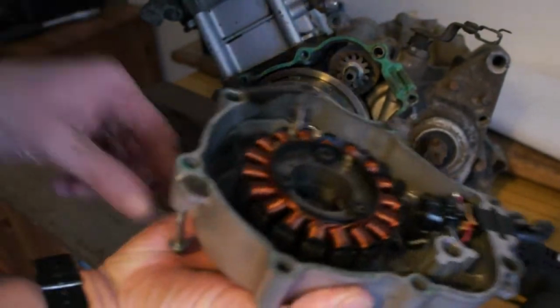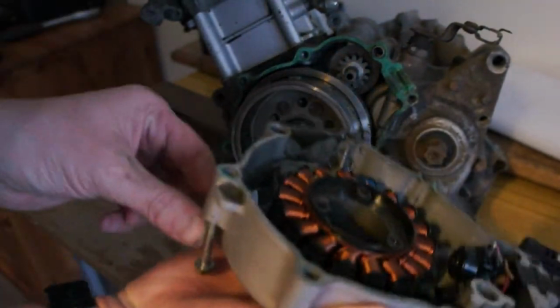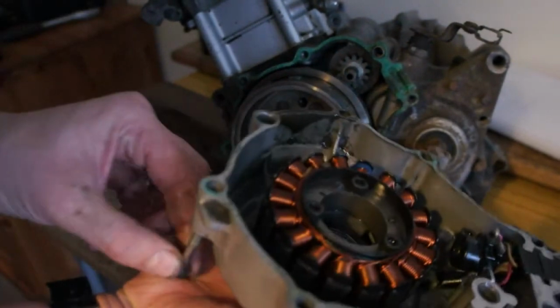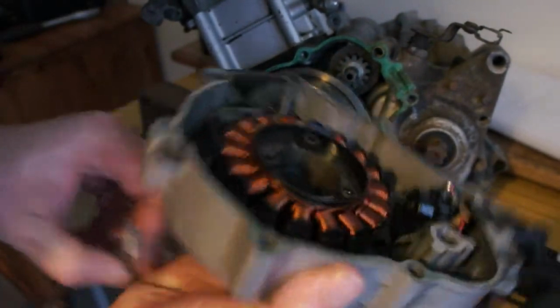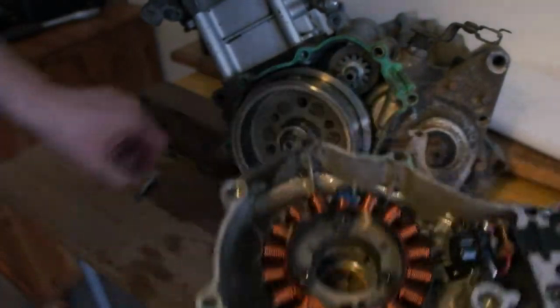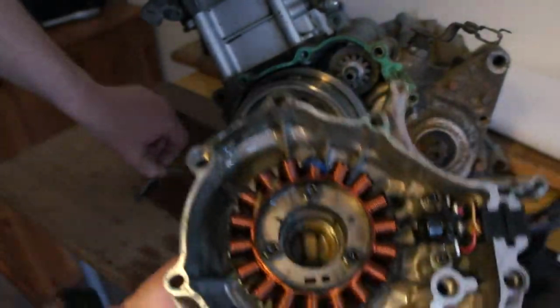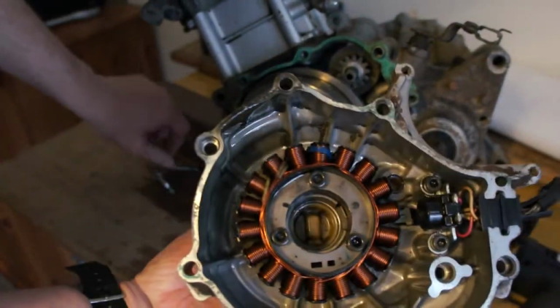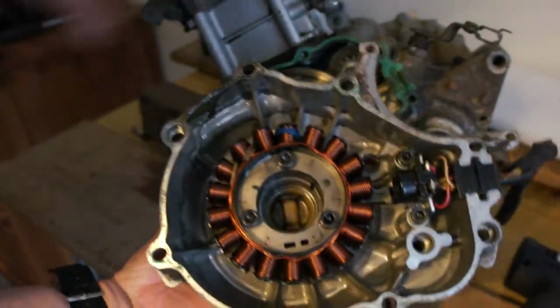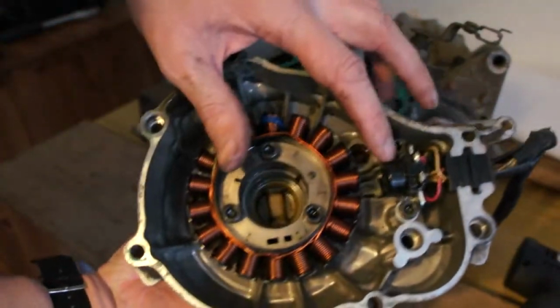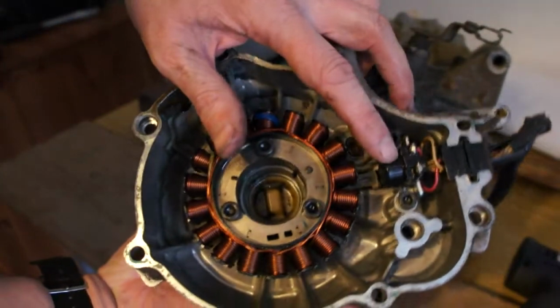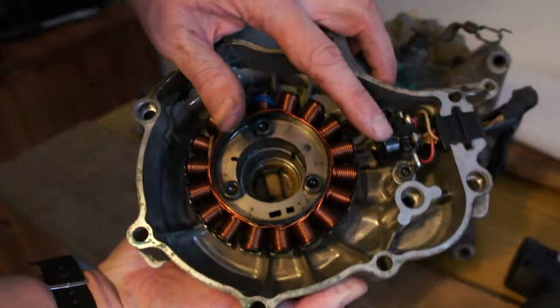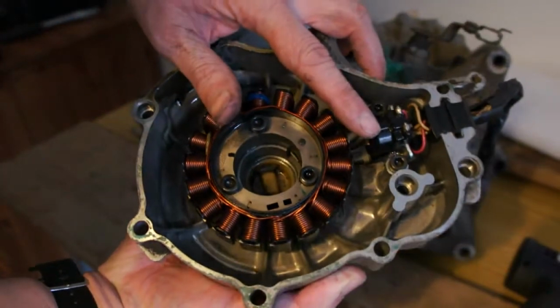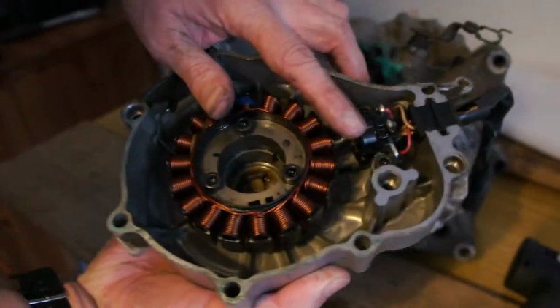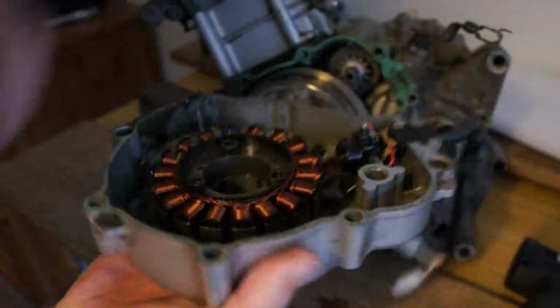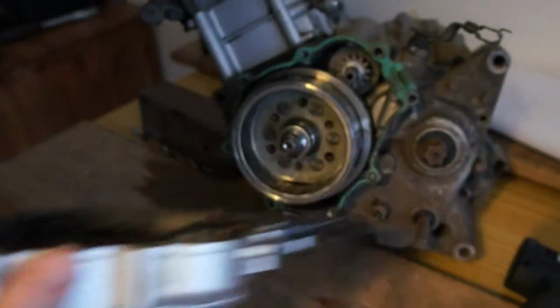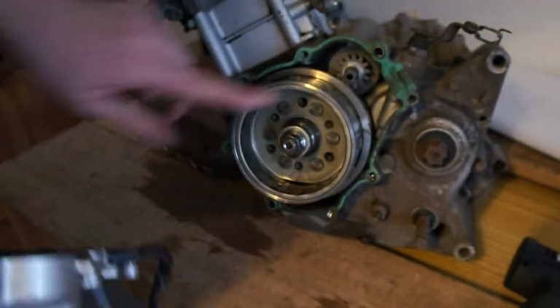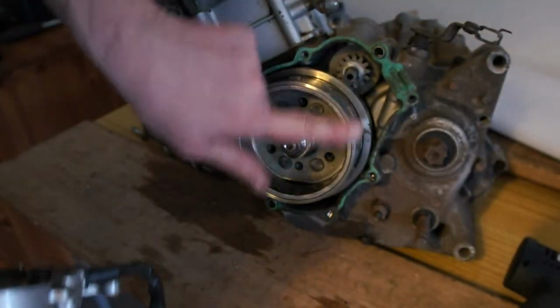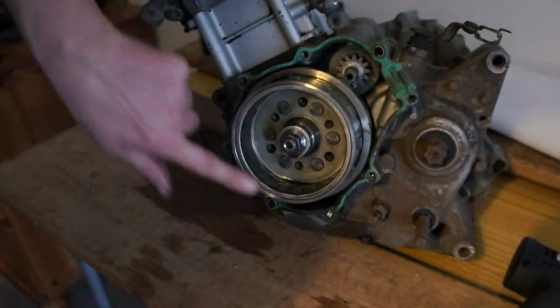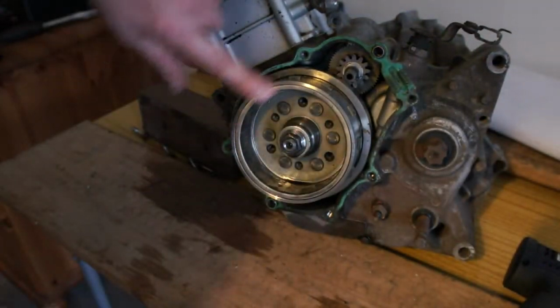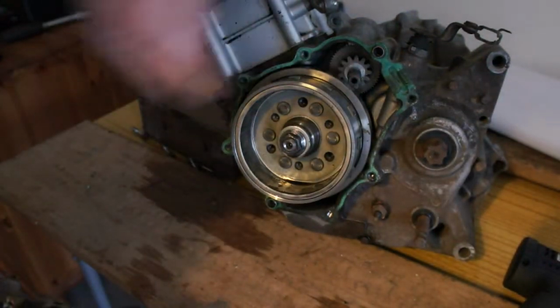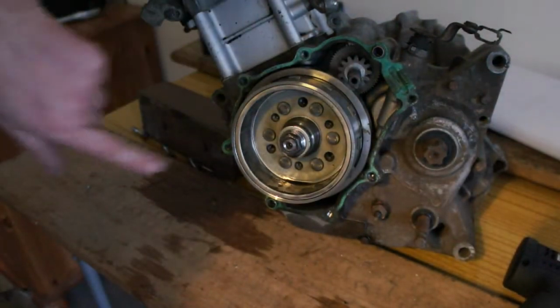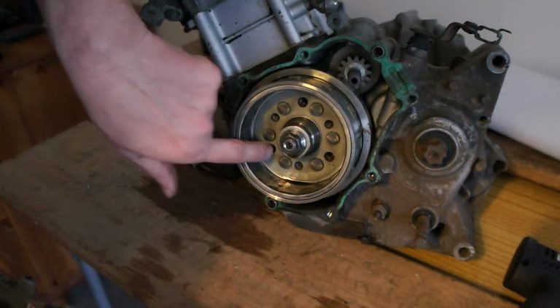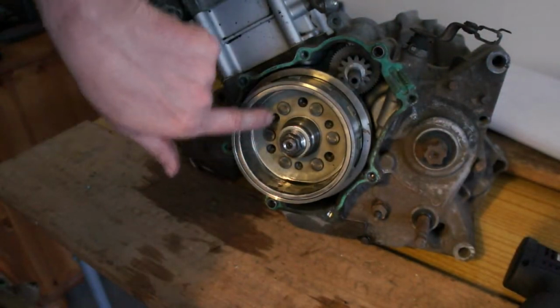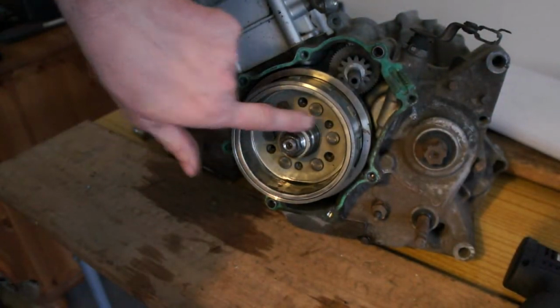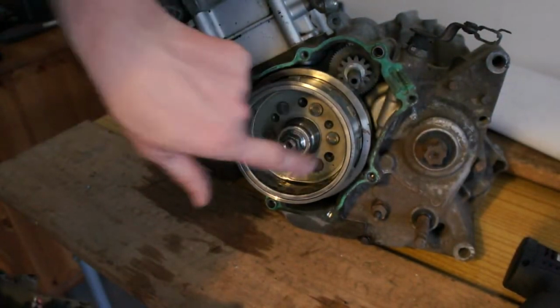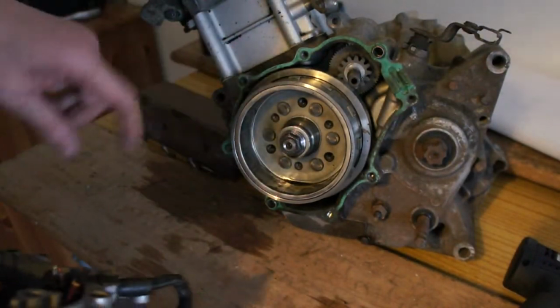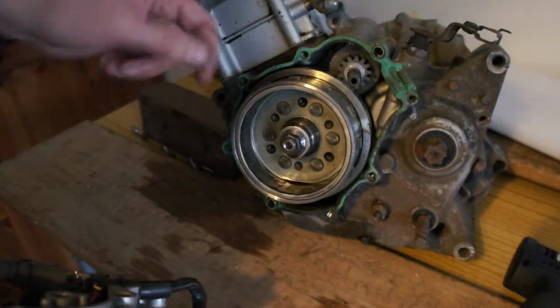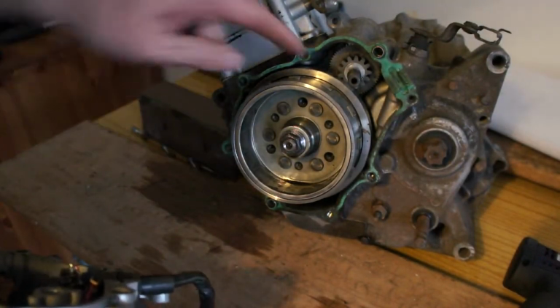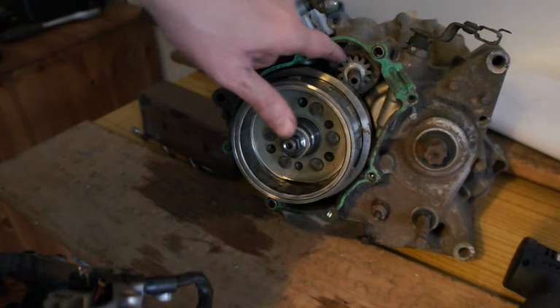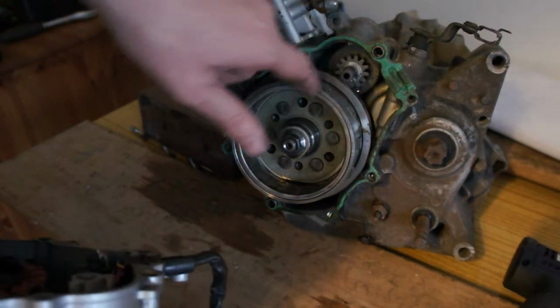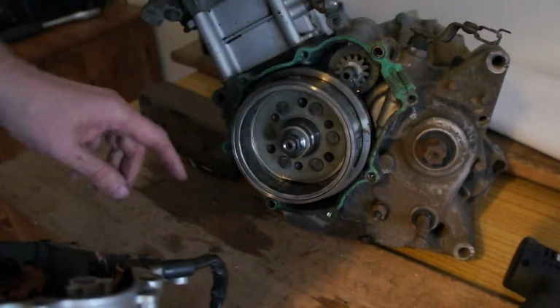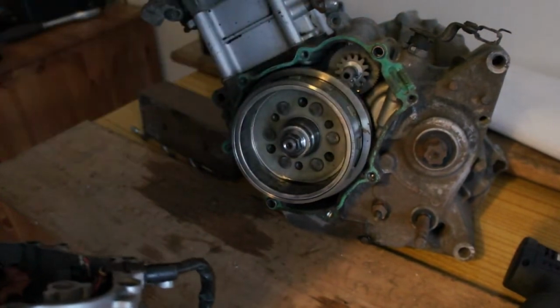So that's it — that's your stator and pickup coil. There's your flywheel, there's your flywheel bolts, and your chain is at the back — you can just see it.